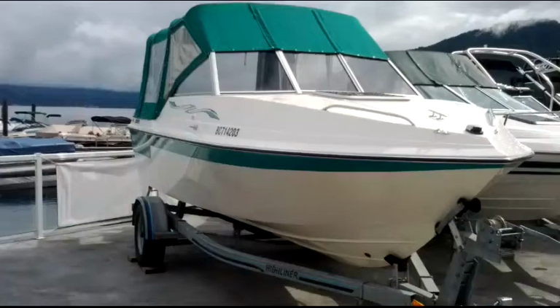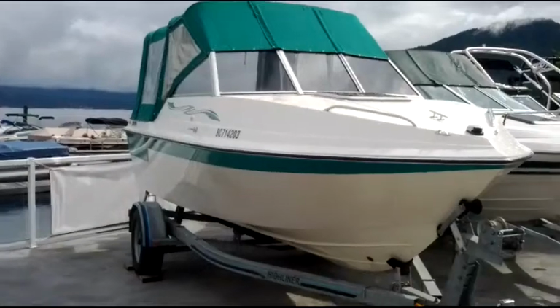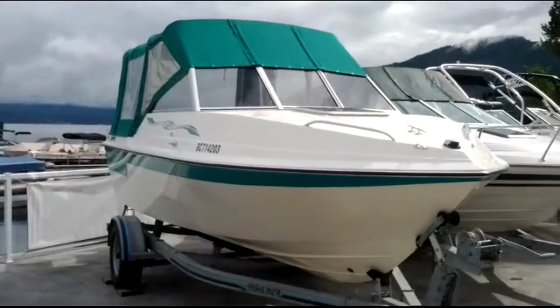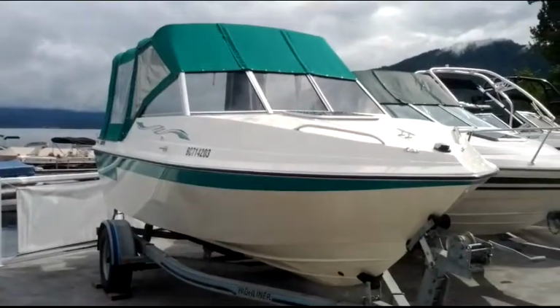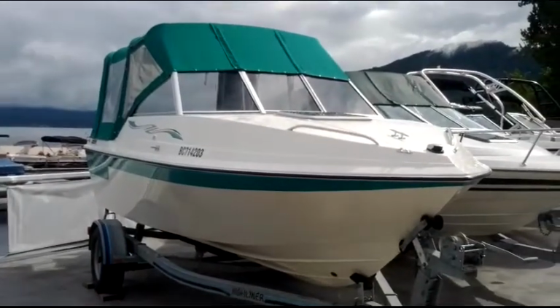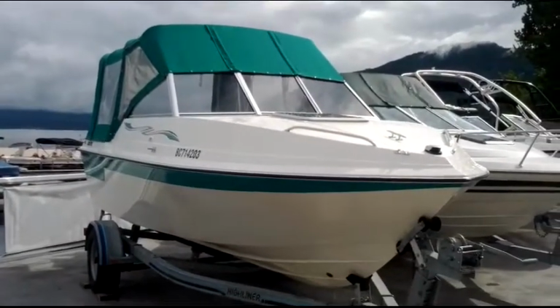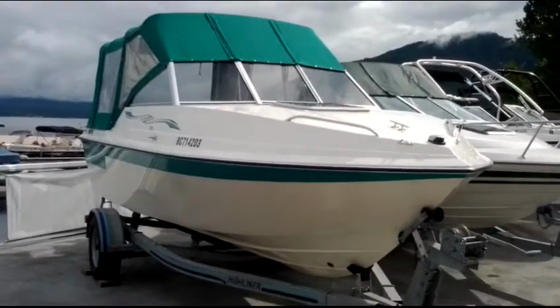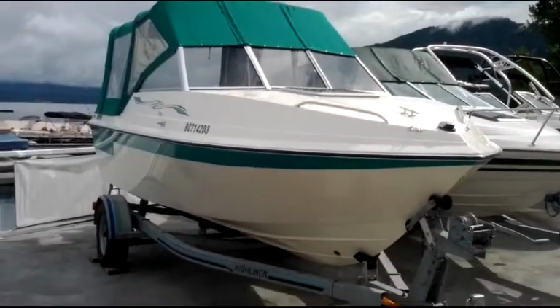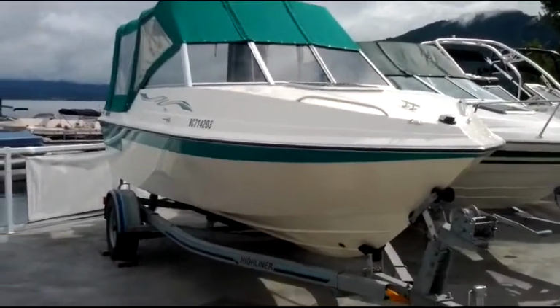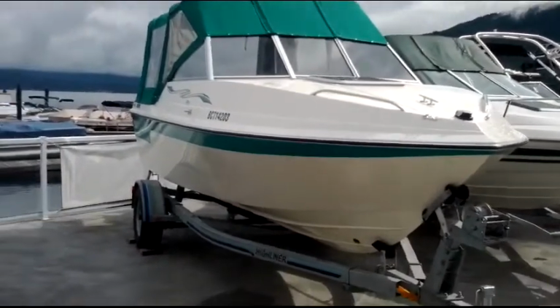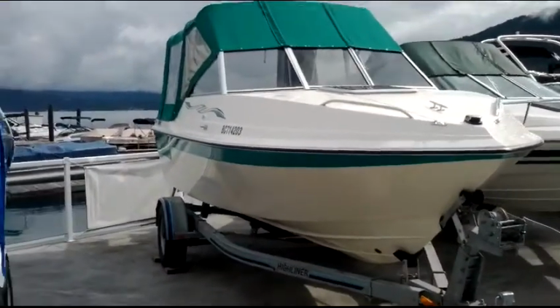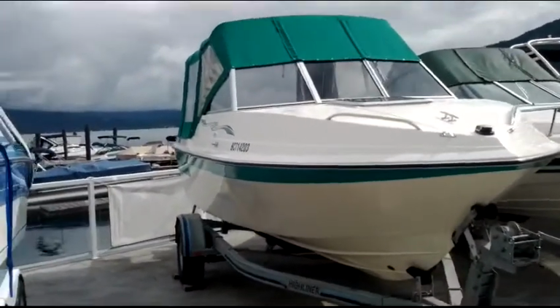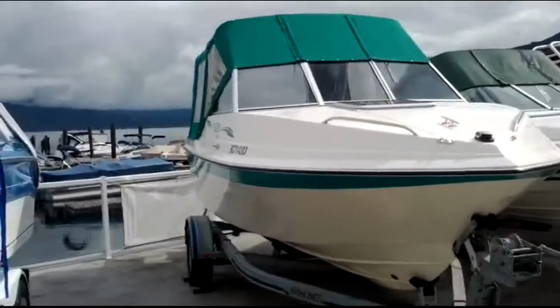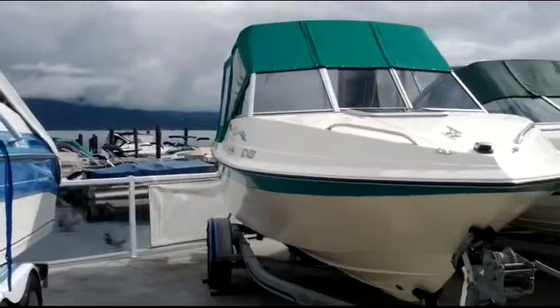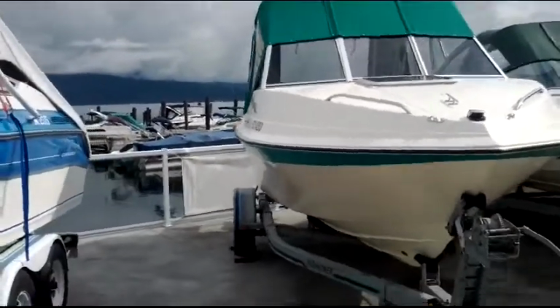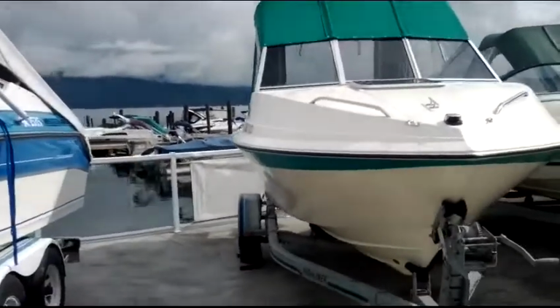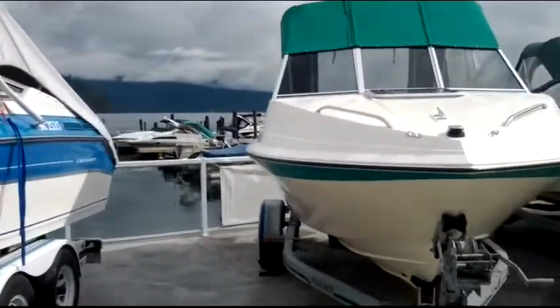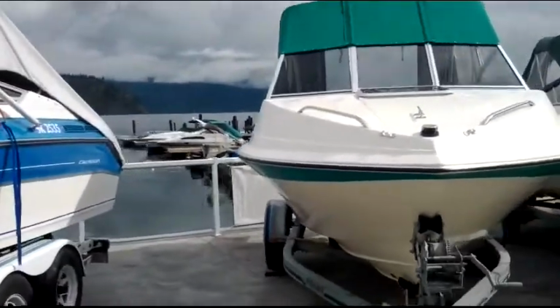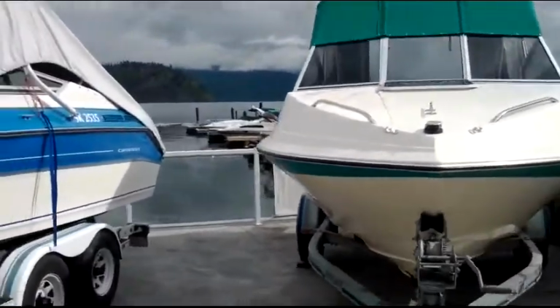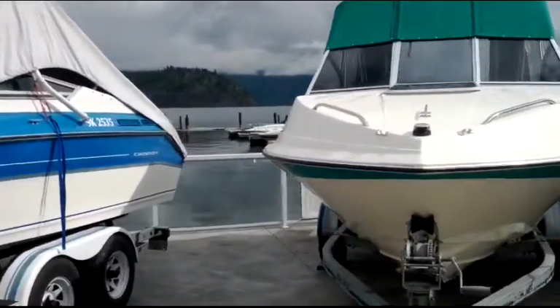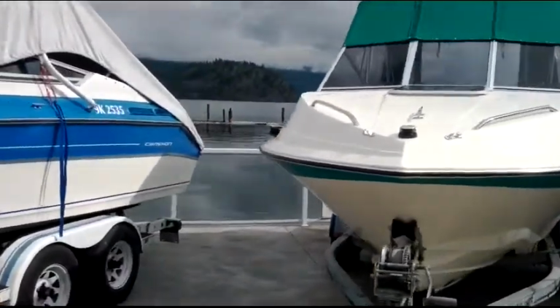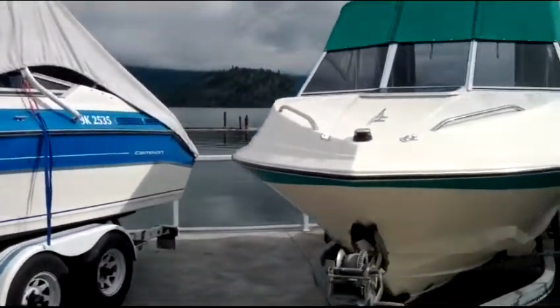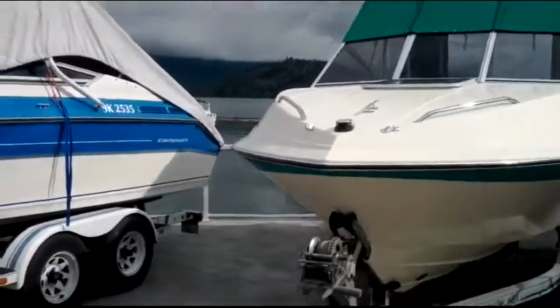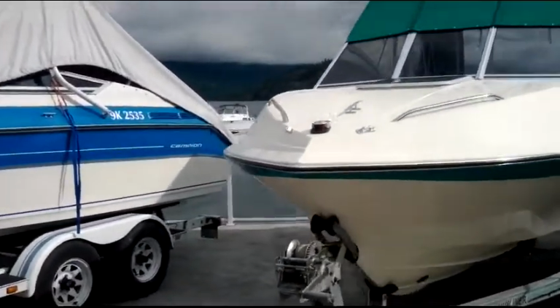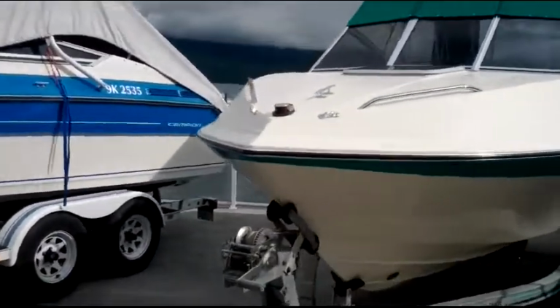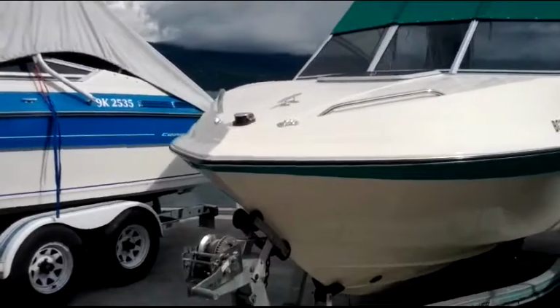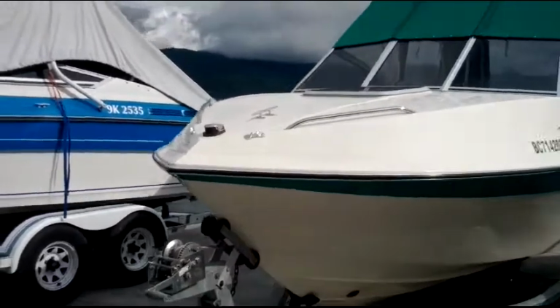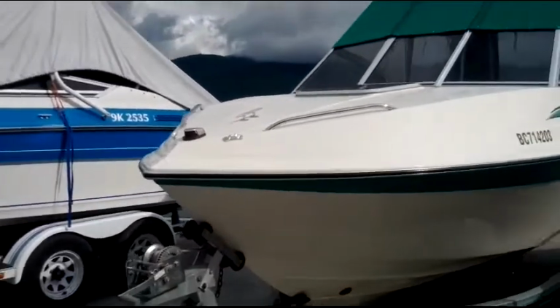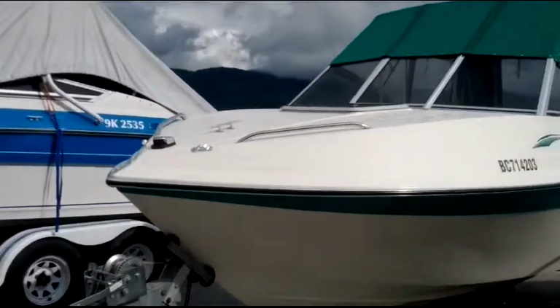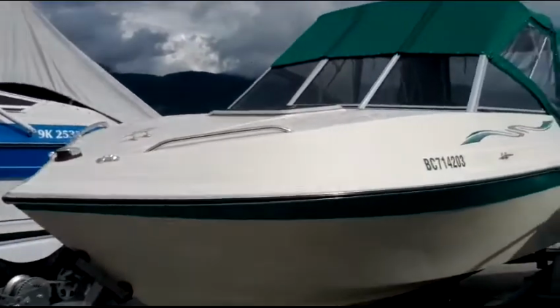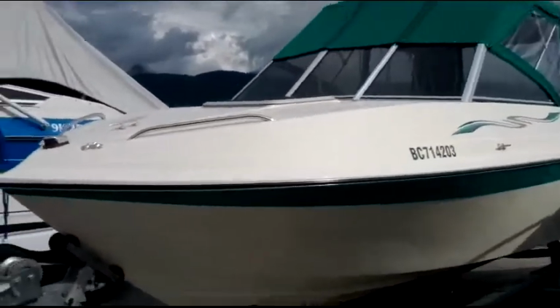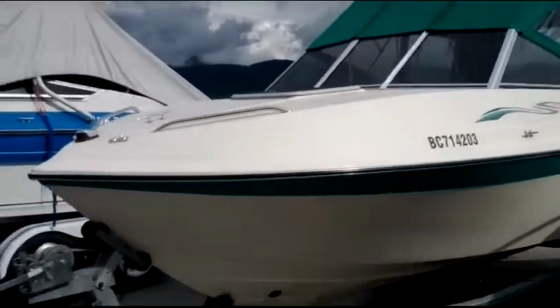Welcome back to www.shoeswapmarina.com. This latest boat that we have here is quite a special and unique little boat. It is a 1999 Calais 20-foot Cuddy.